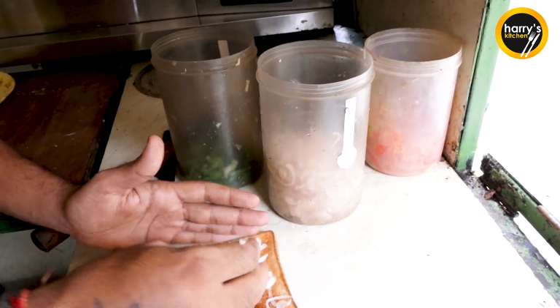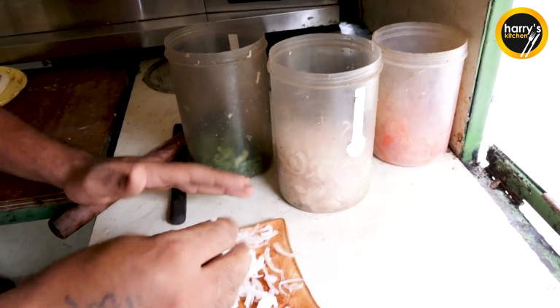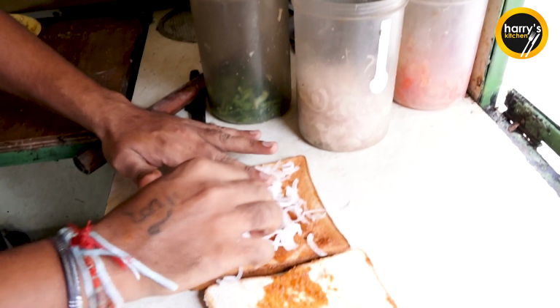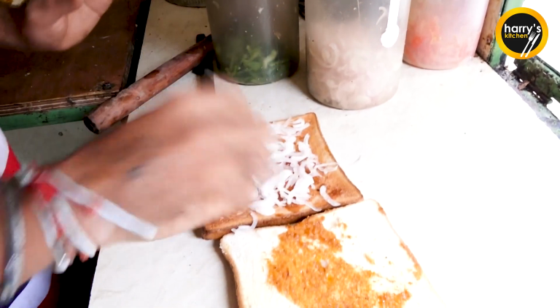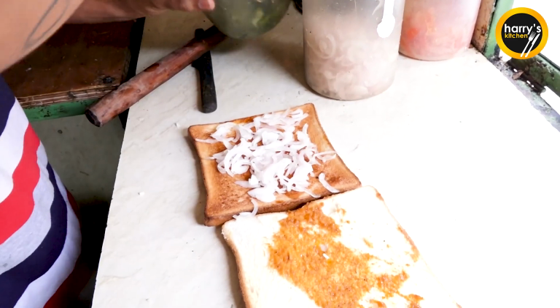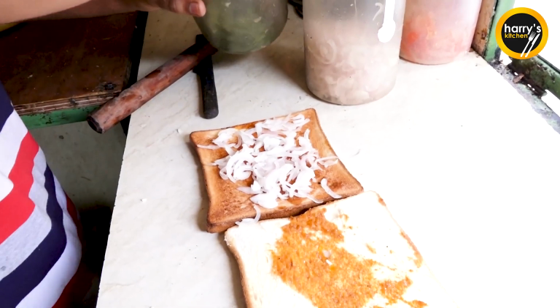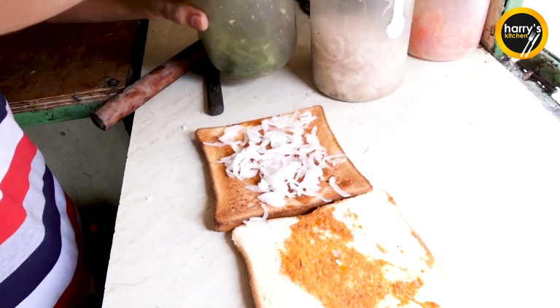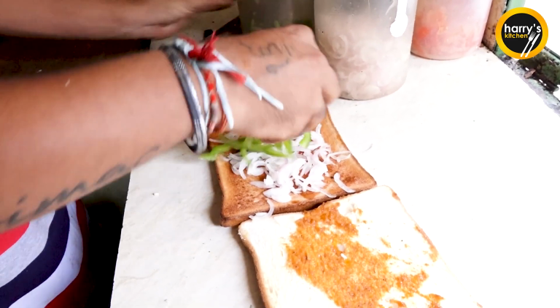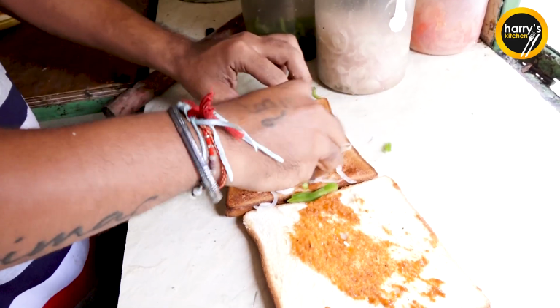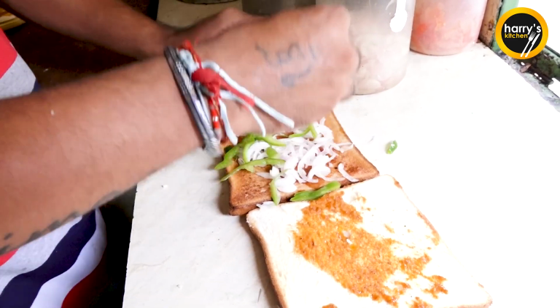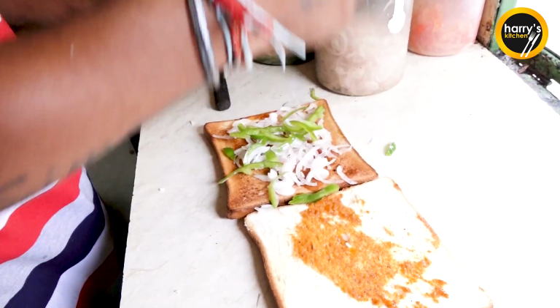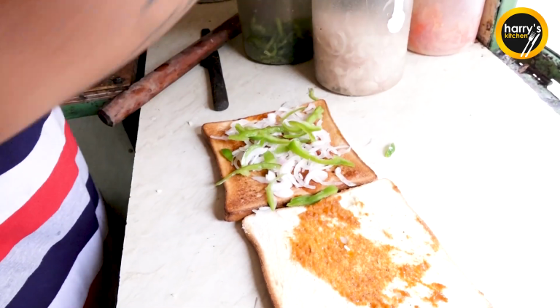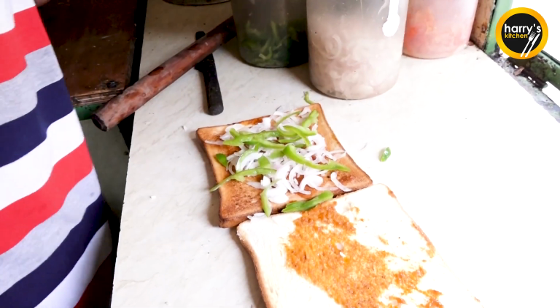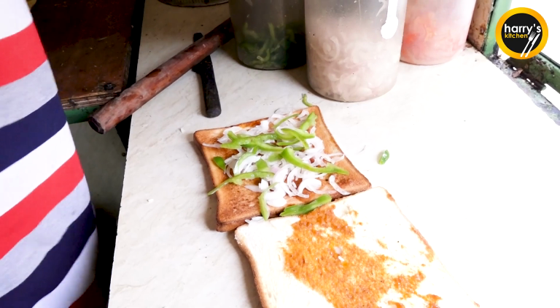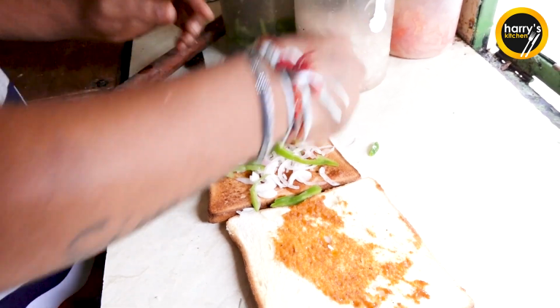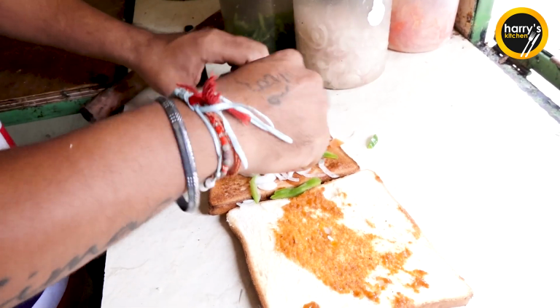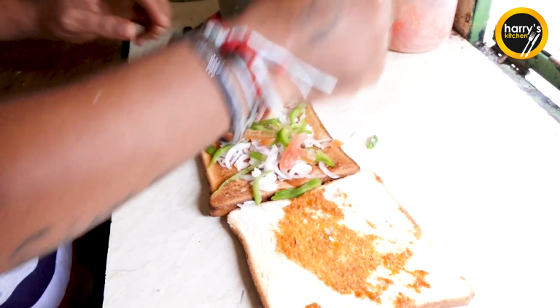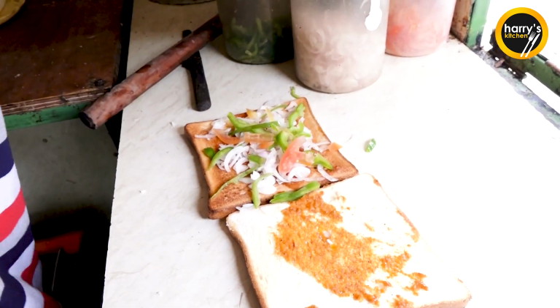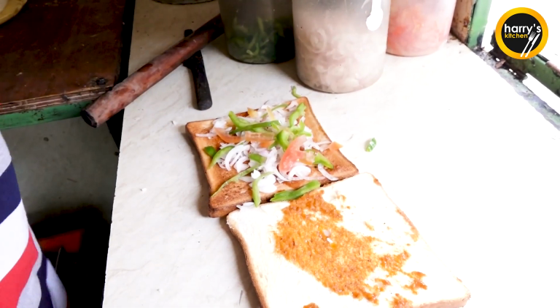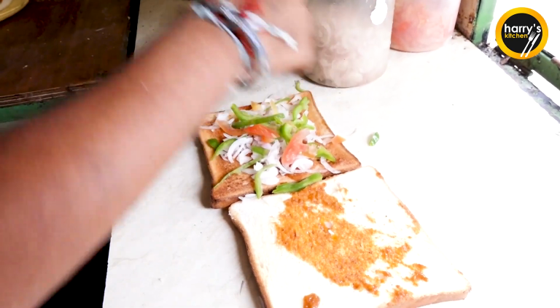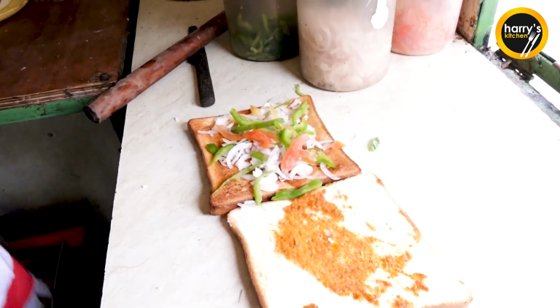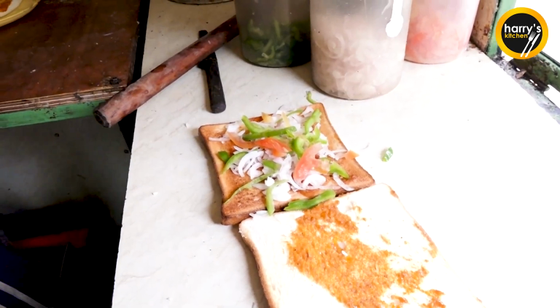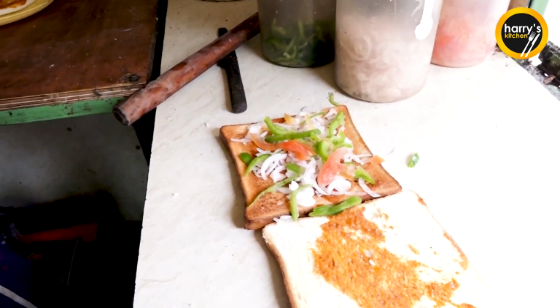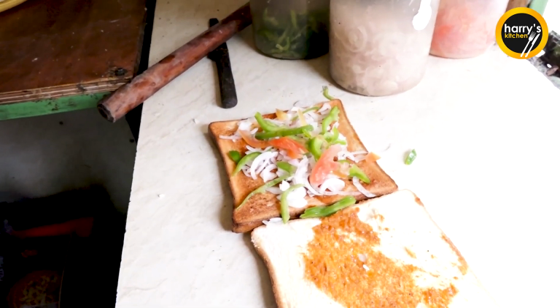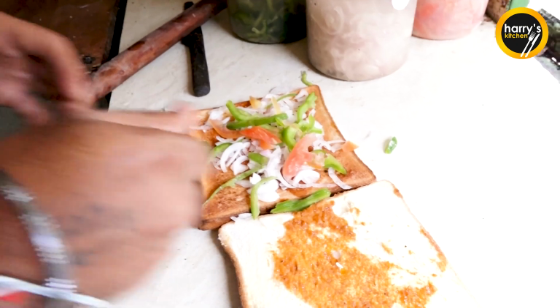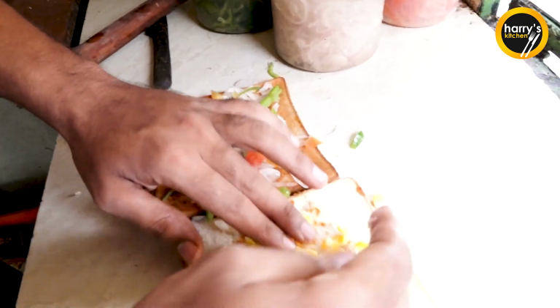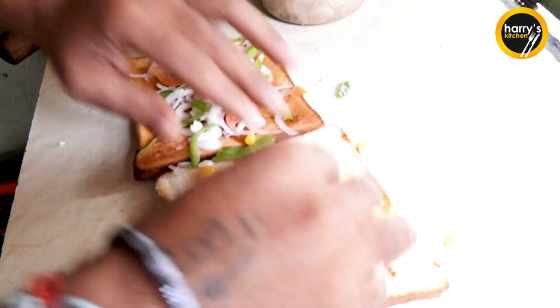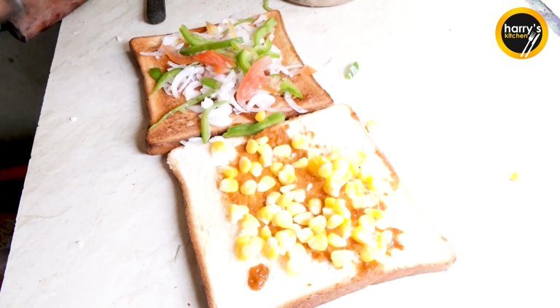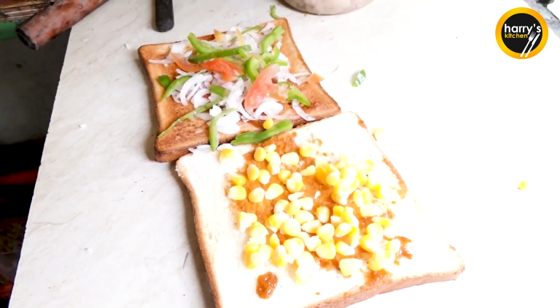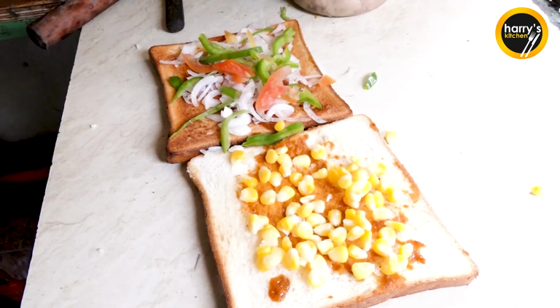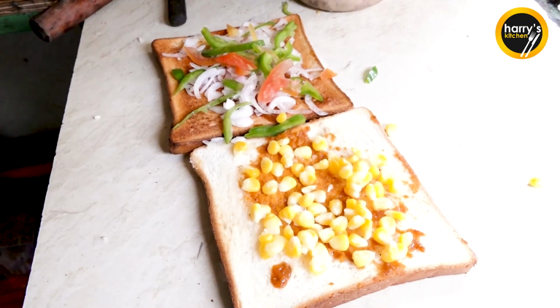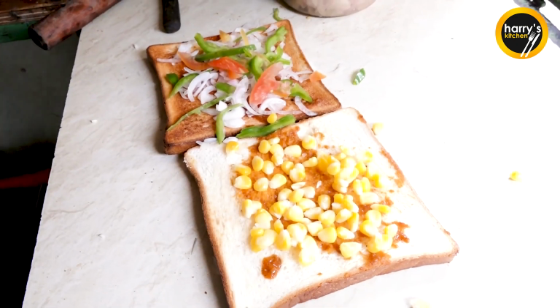First of all, onion. Capsicum. Tomato. Sweet Corn. Saucy.